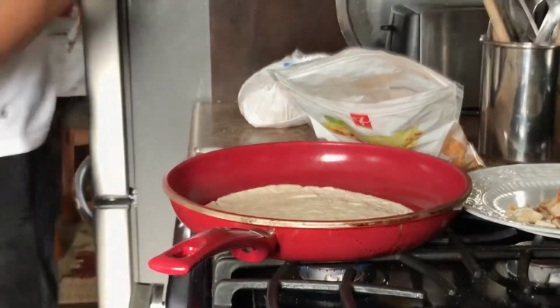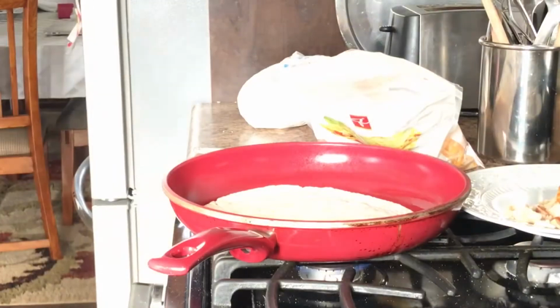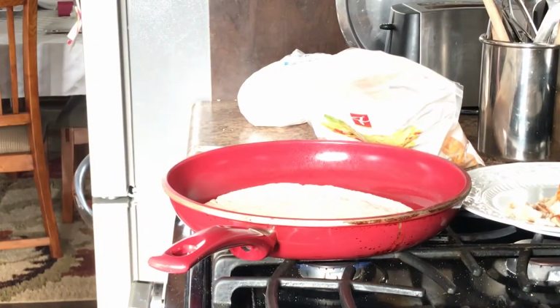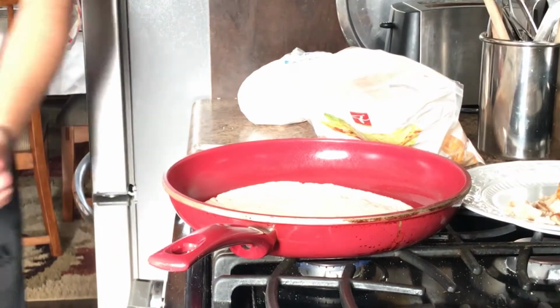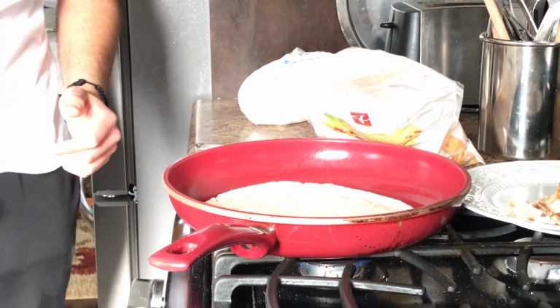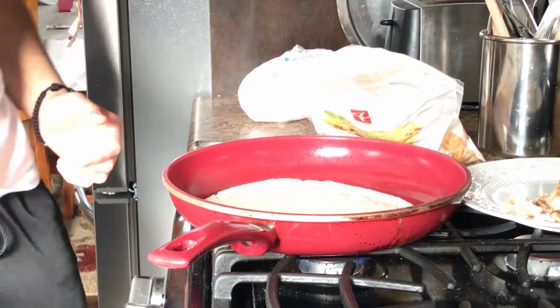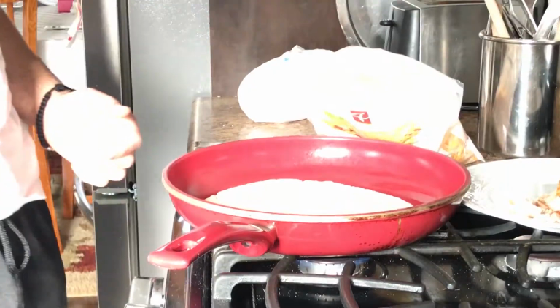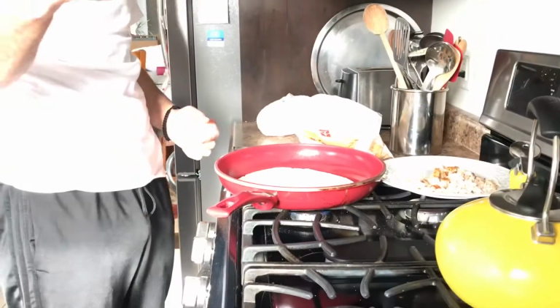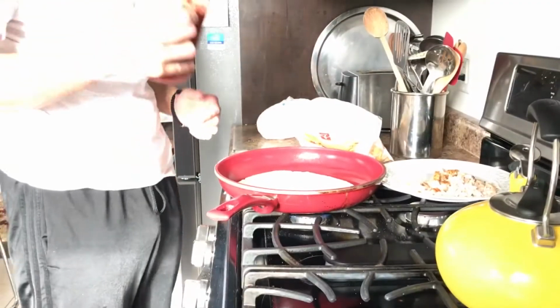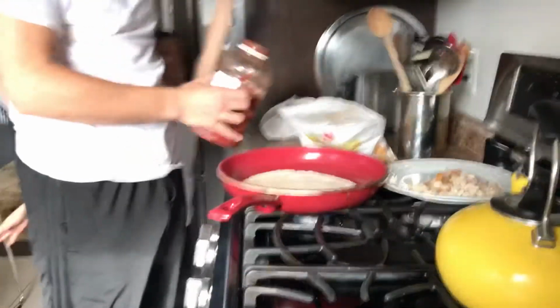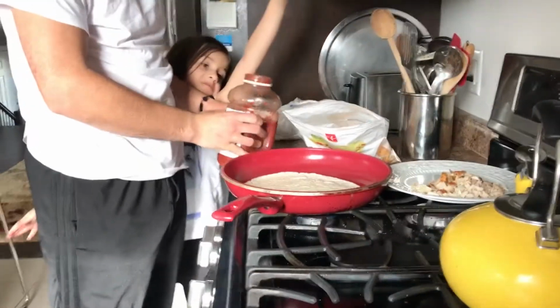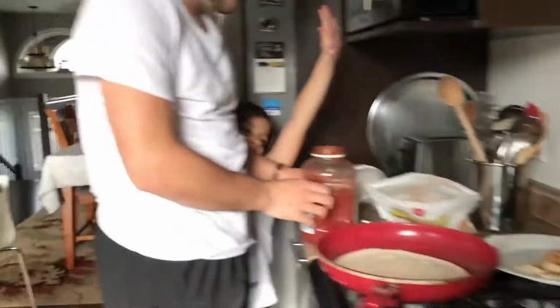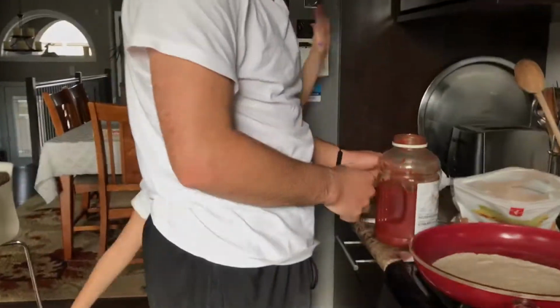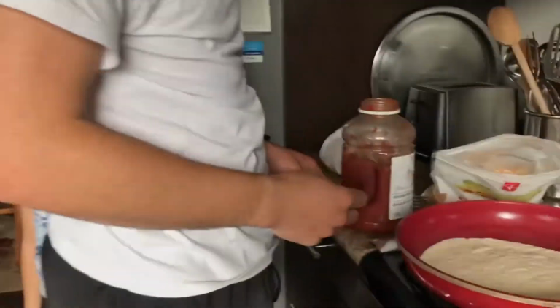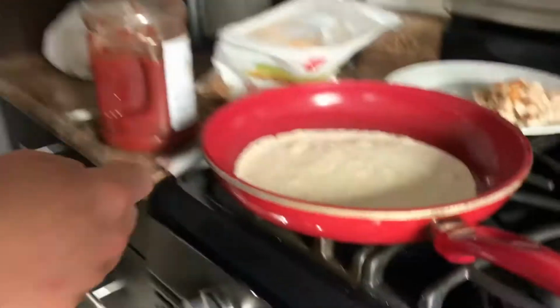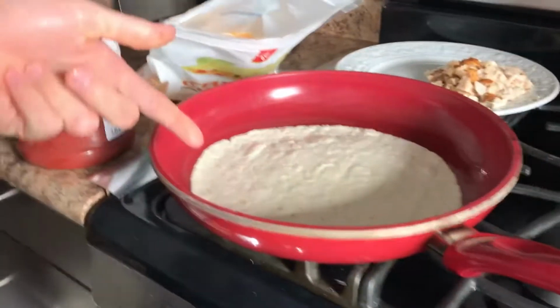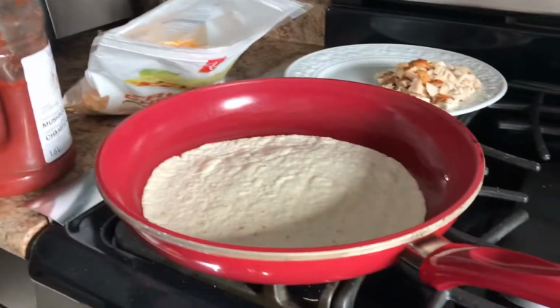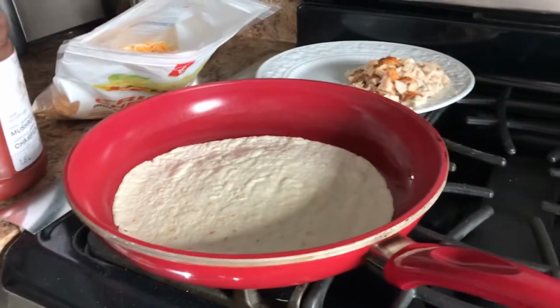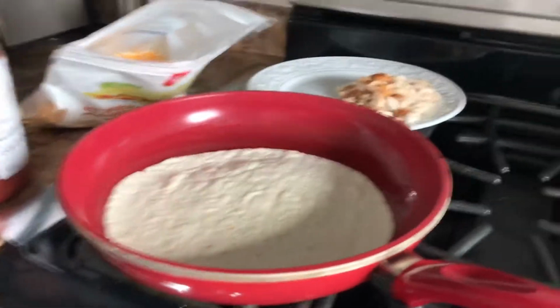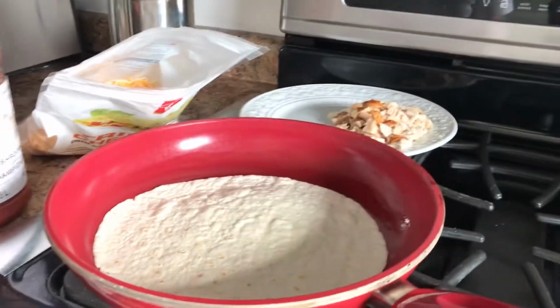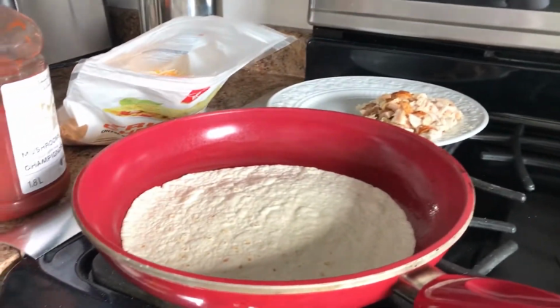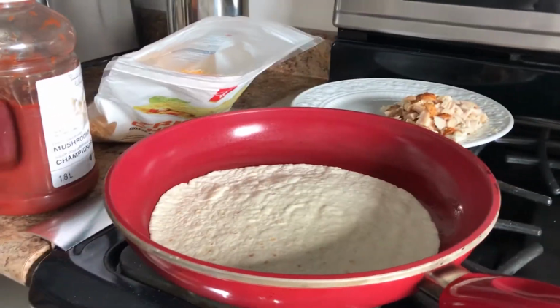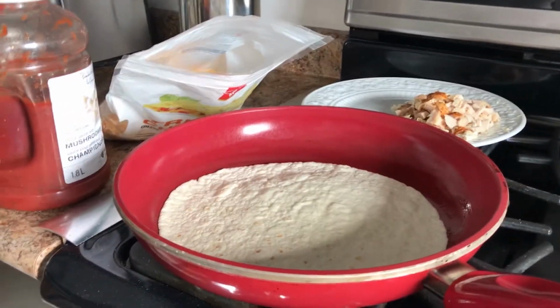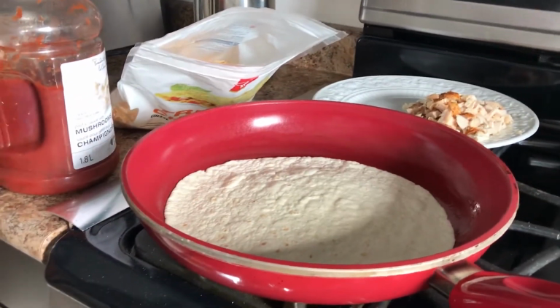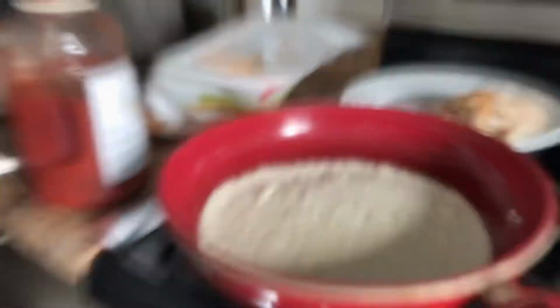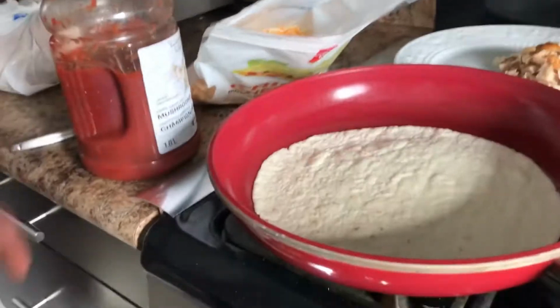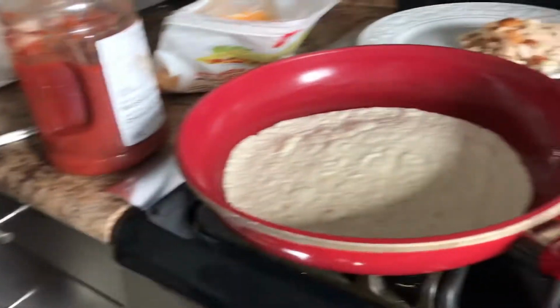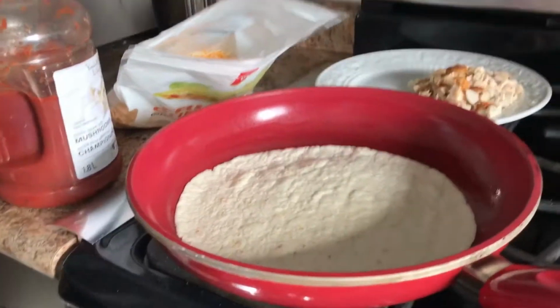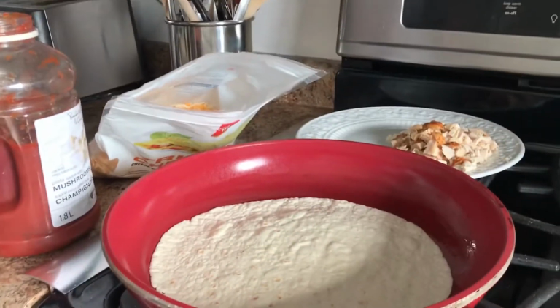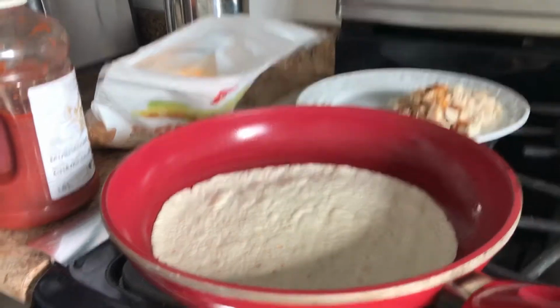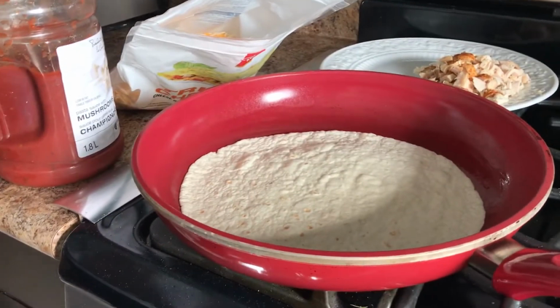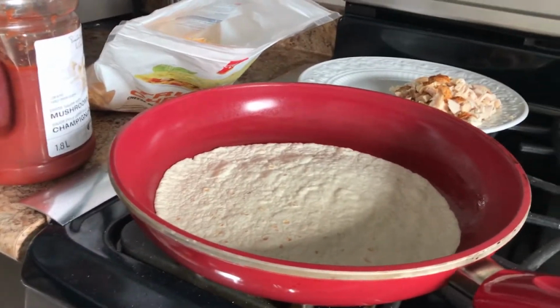We also got some sauce — some pasta sauce with mushrooms. Looking nice. Do you want to put this in or use it for dipping sauce? We could put that in. You want to put it in yours? Yep, okay. Pour it in.